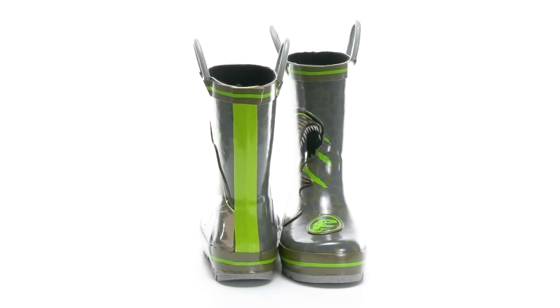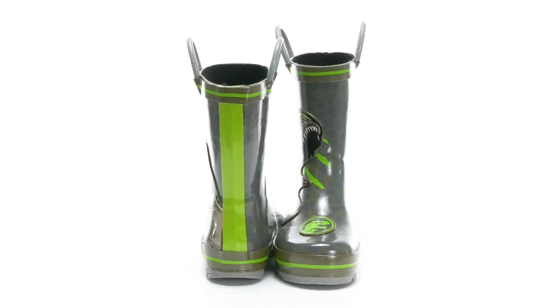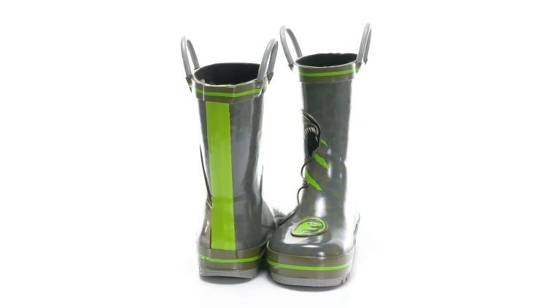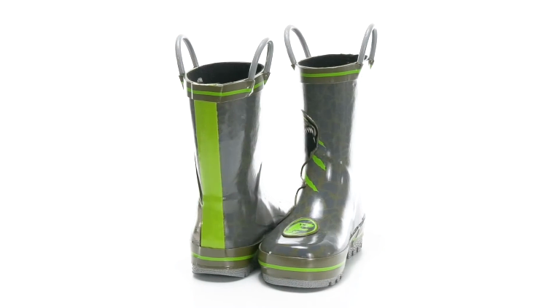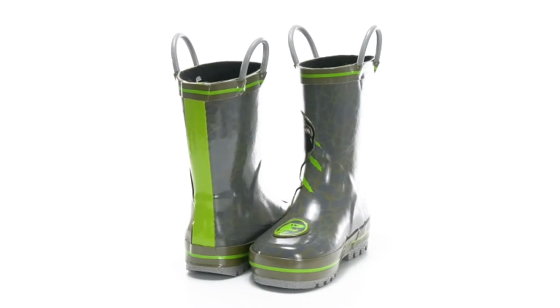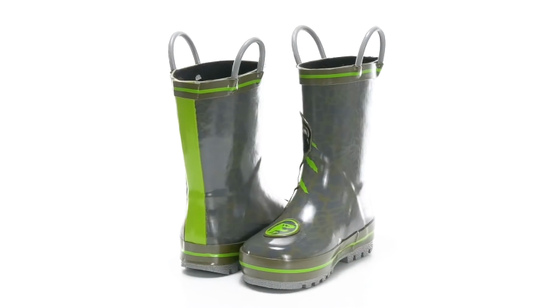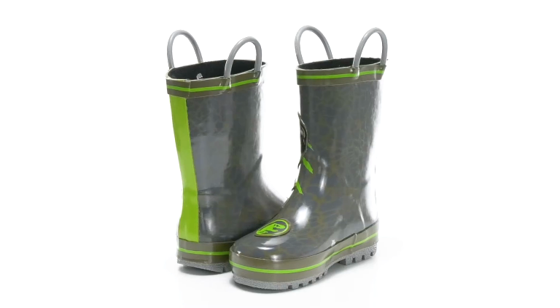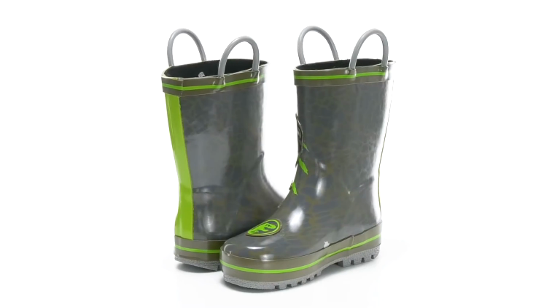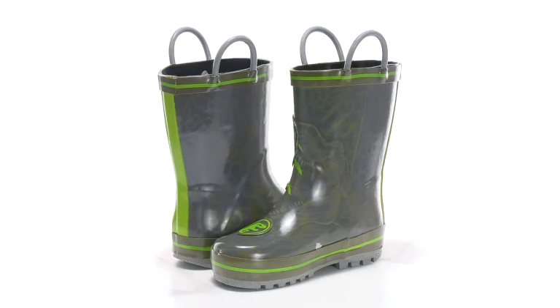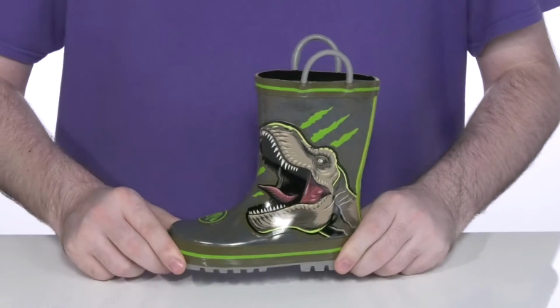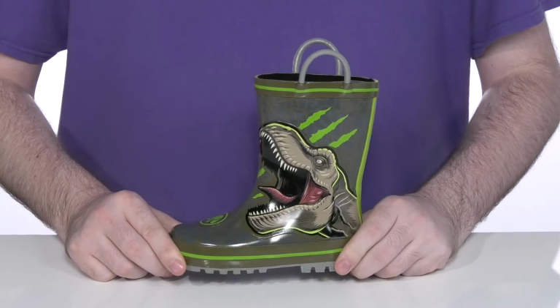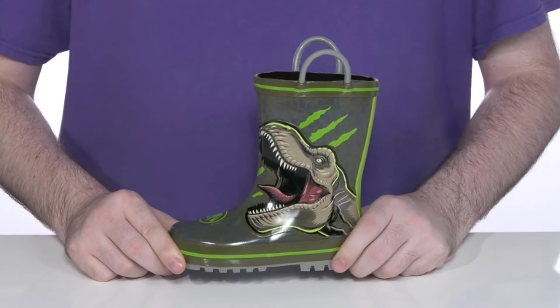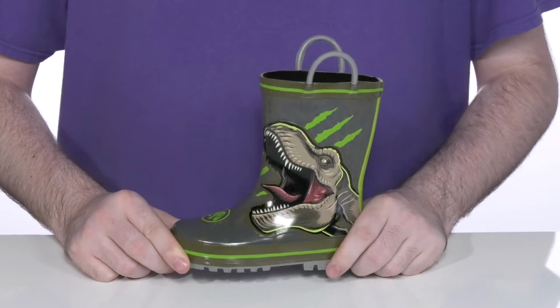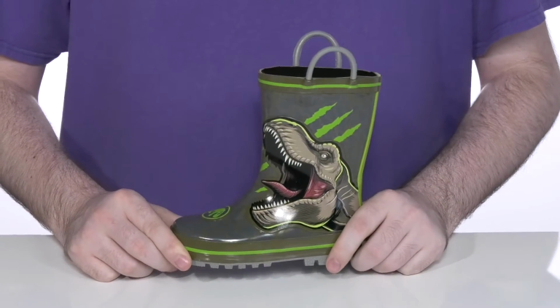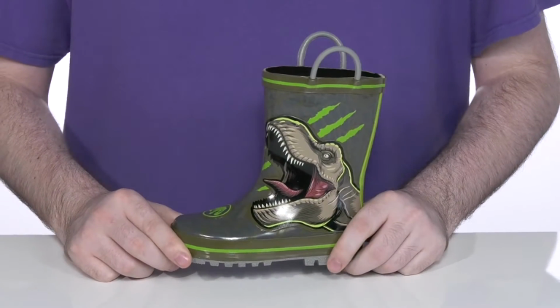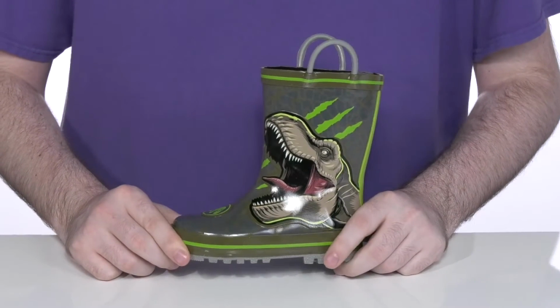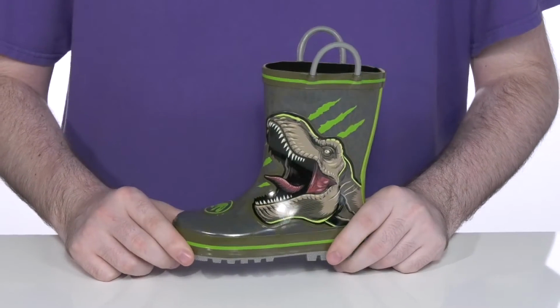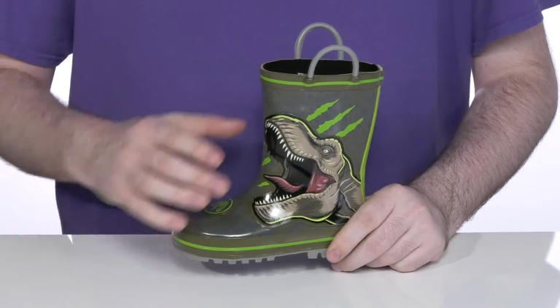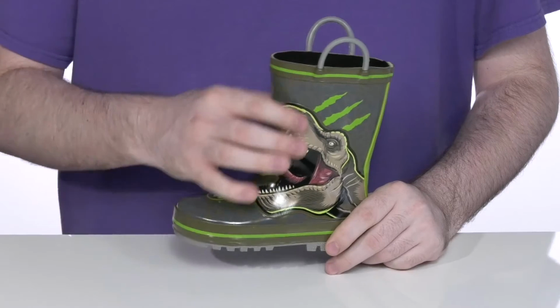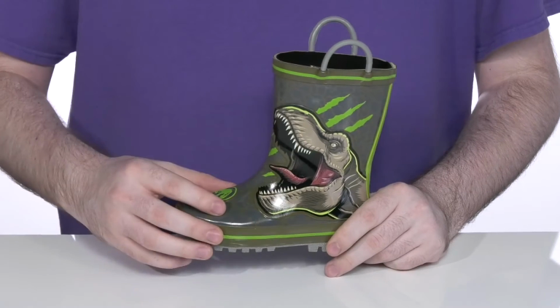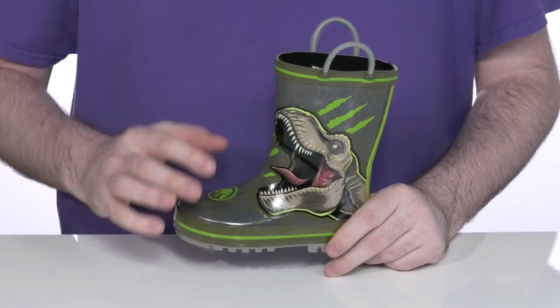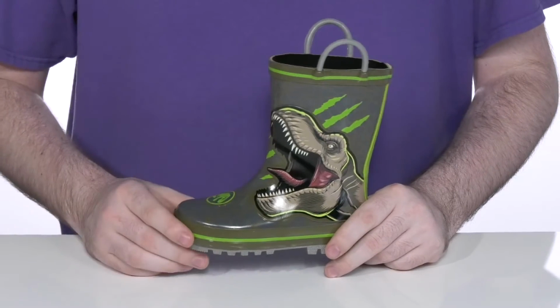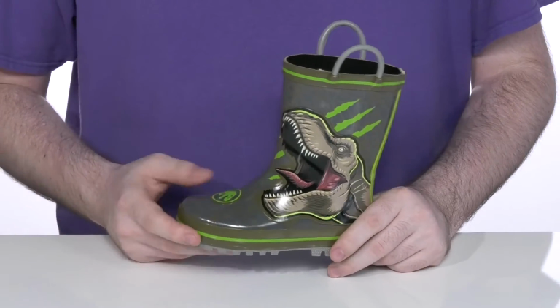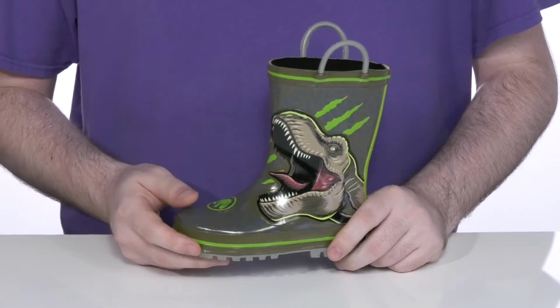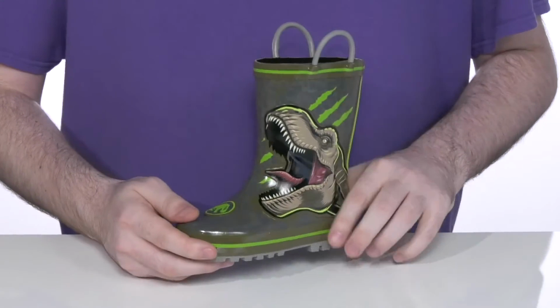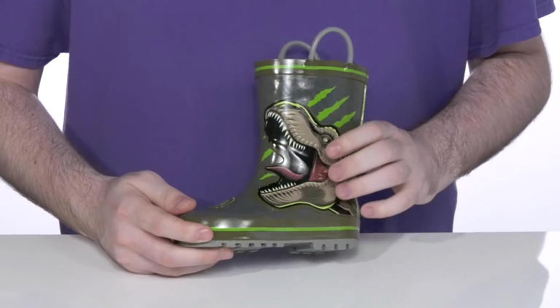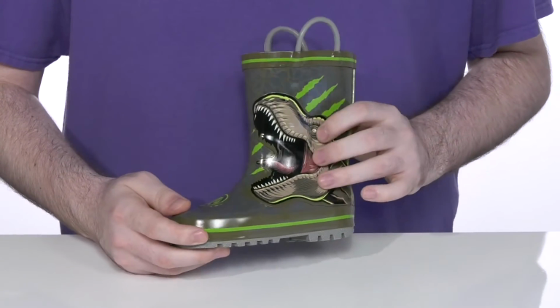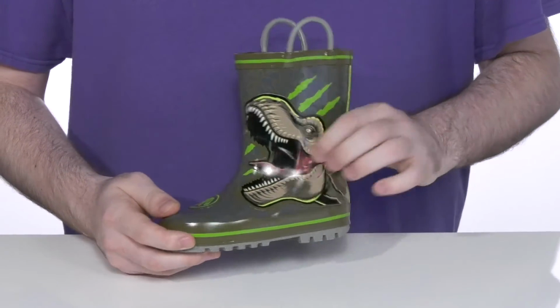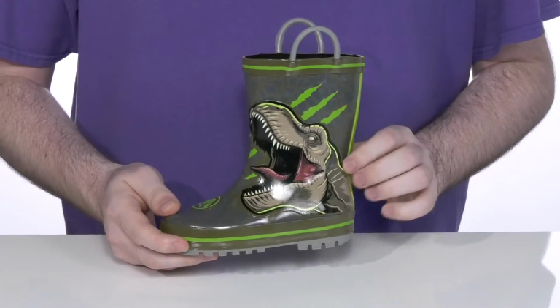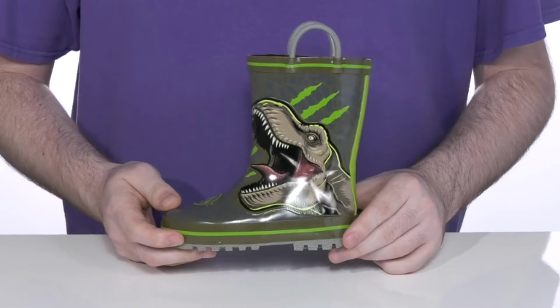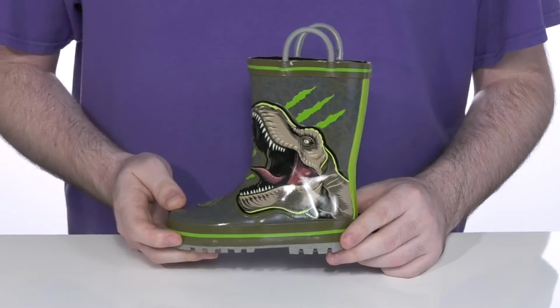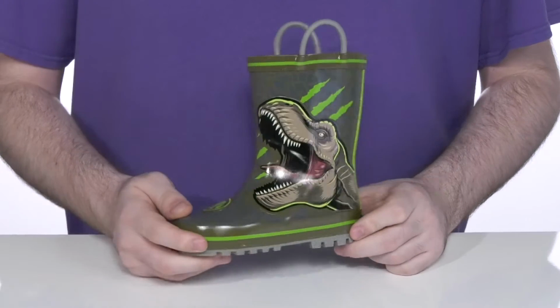Let them have some fun when they're stomping around in the rain in this great boot from Favorite Characters. This Jurassic World themed silhouette features a synthetic upper that's 100% waterproof, with the T-Rex from Jurassic Park right there on the side.